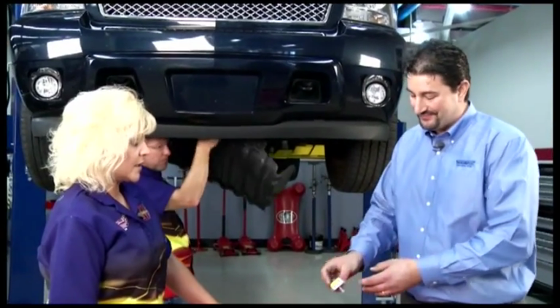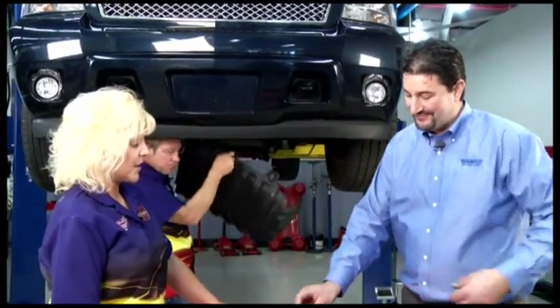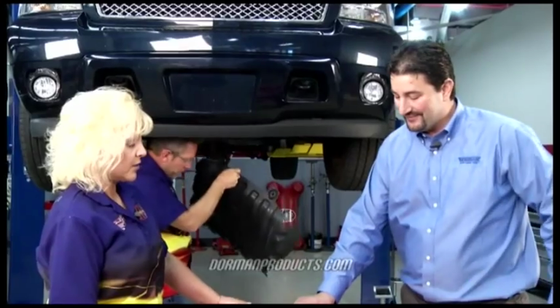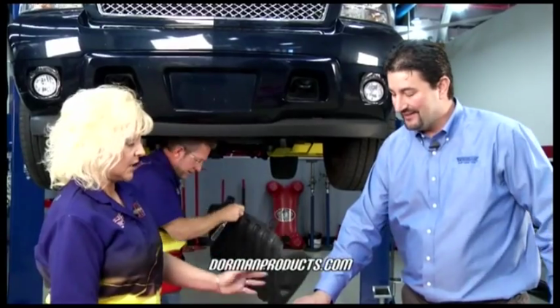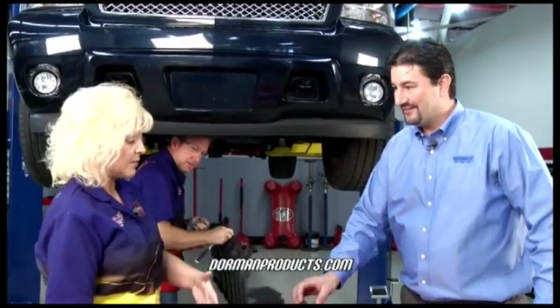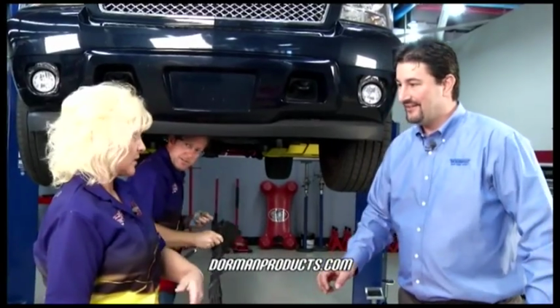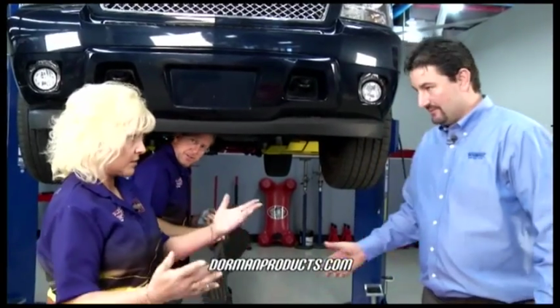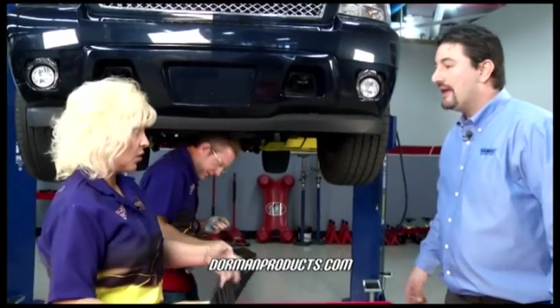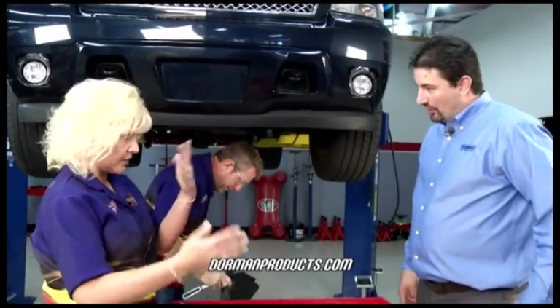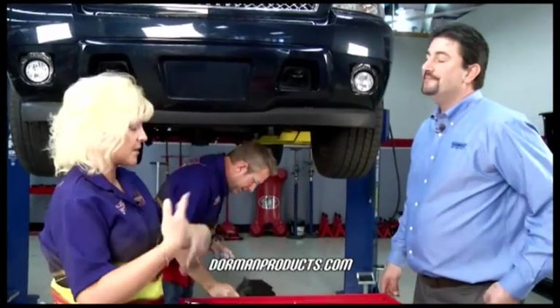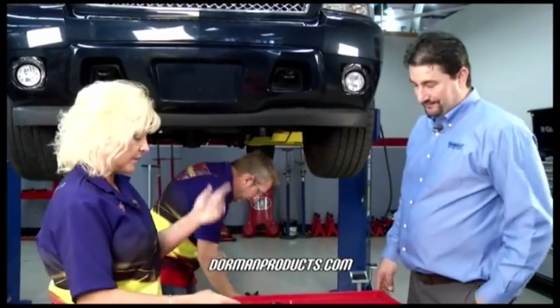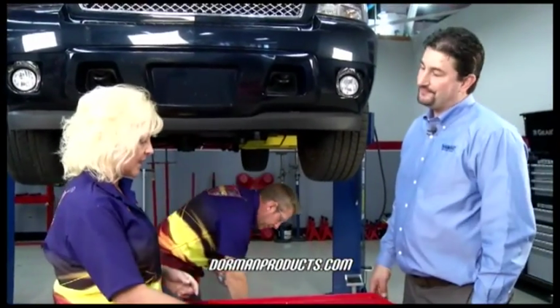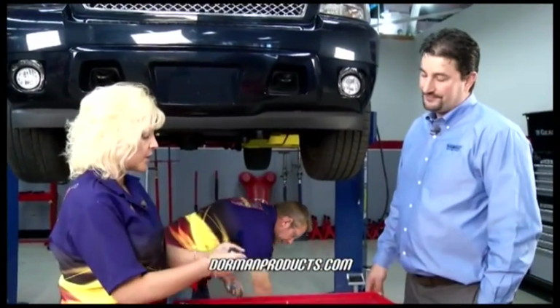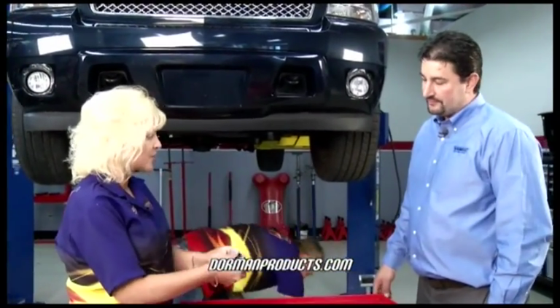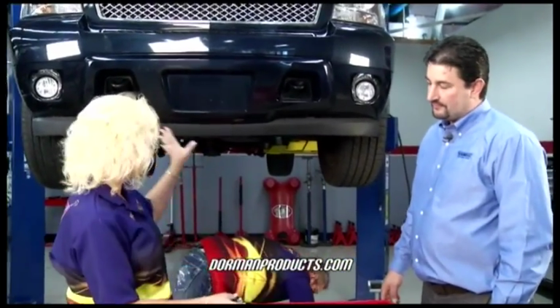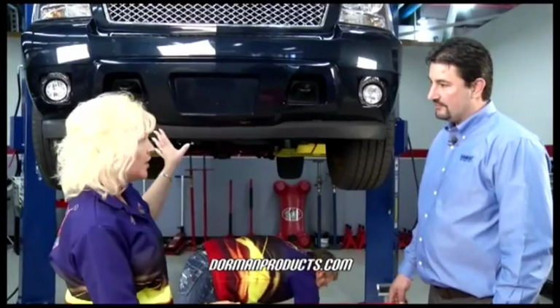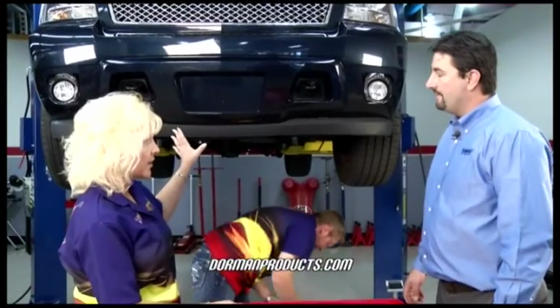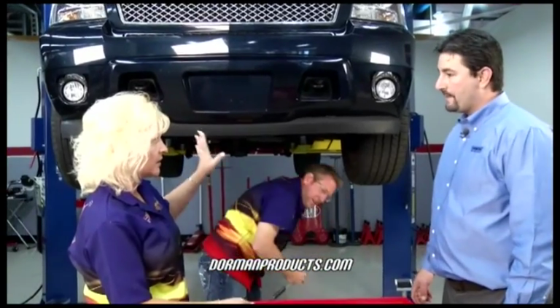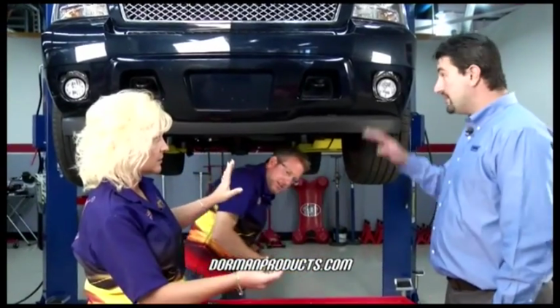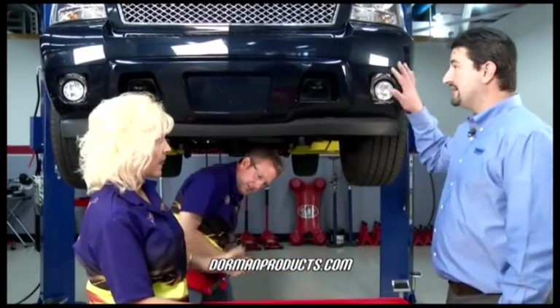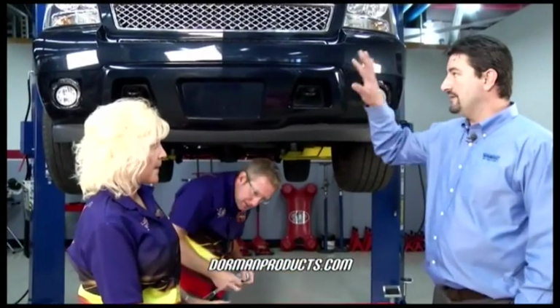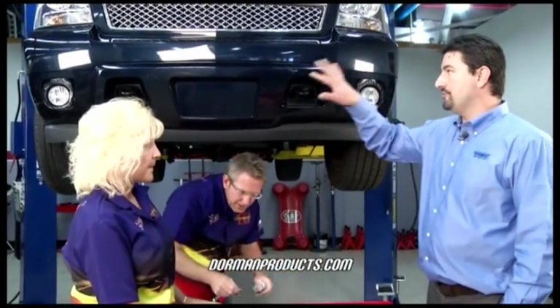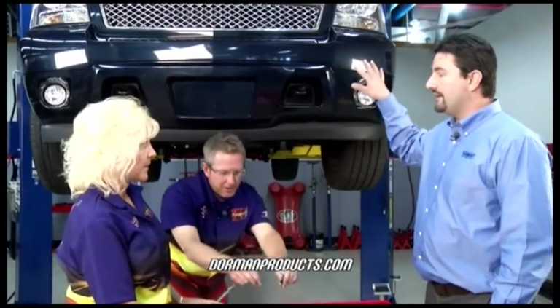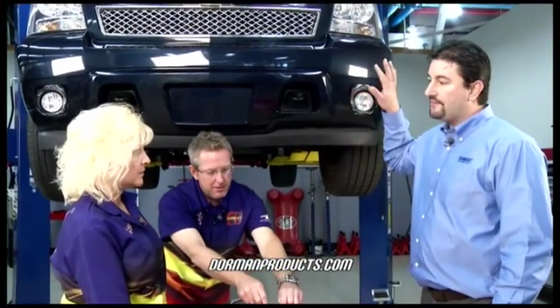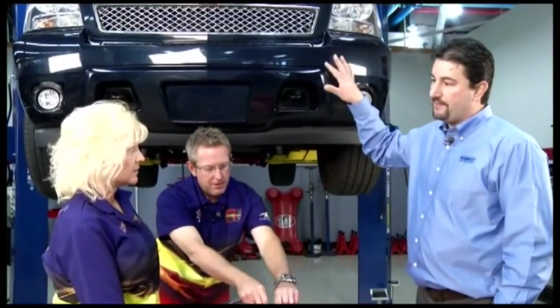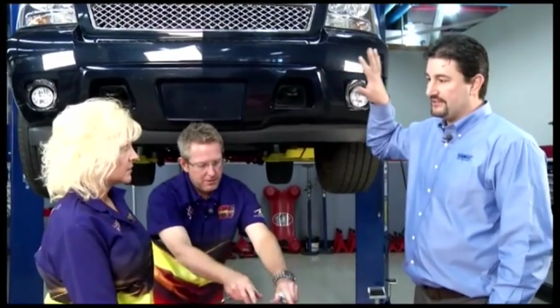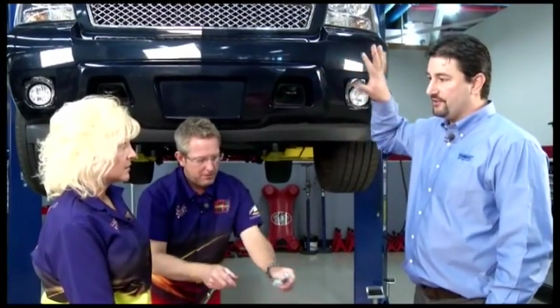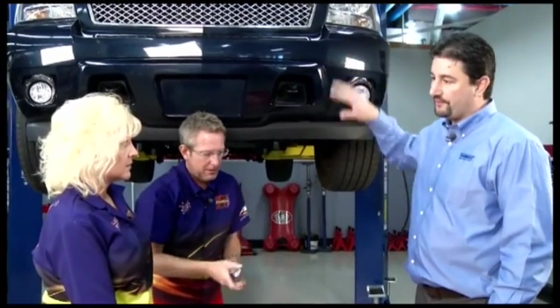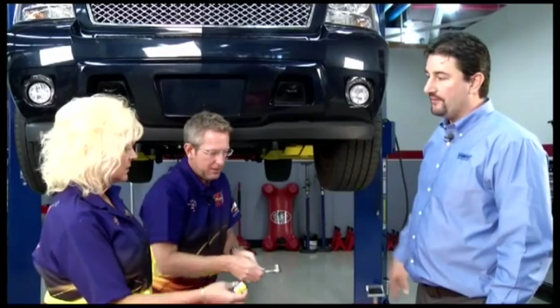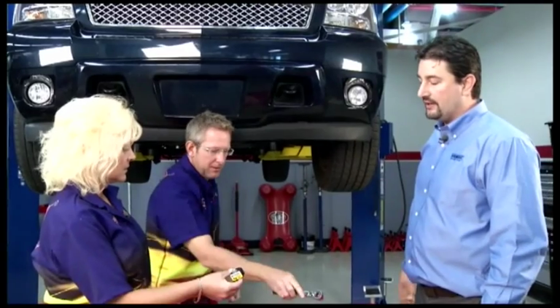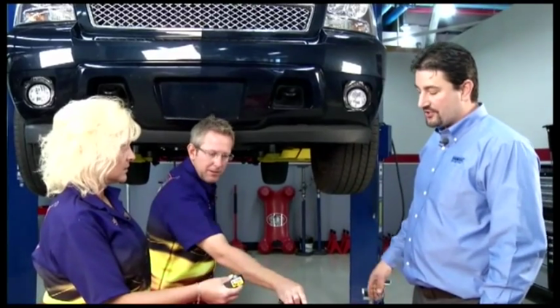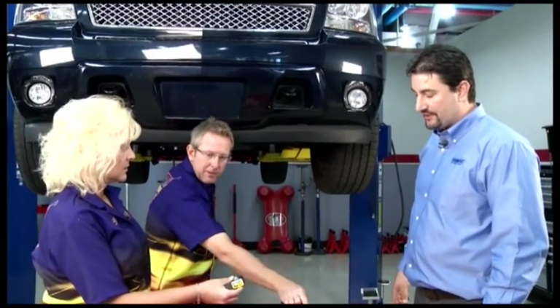Especially if you live somewhere with a lot of salt. And there are actually two sensors up front — that is correct. Typically there is a right and a left front impact sensor on the front of the Chevy vehicle.